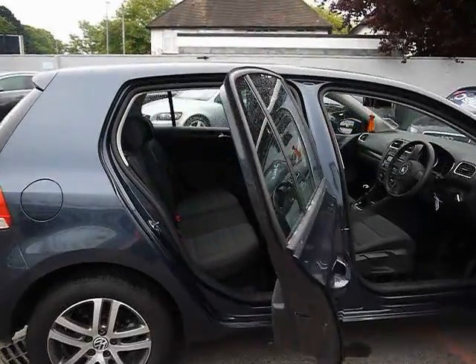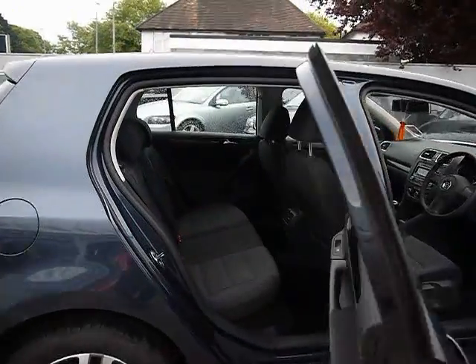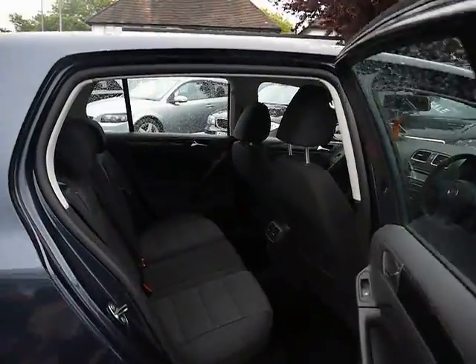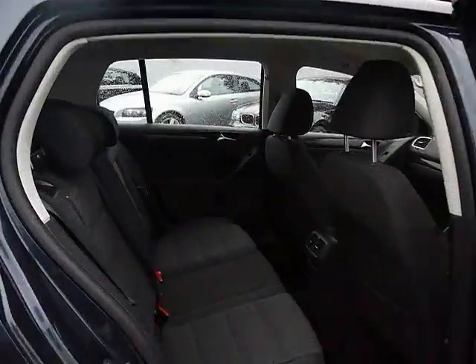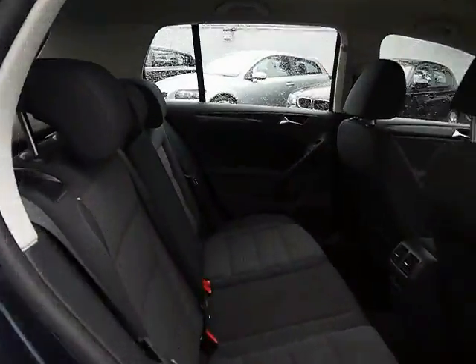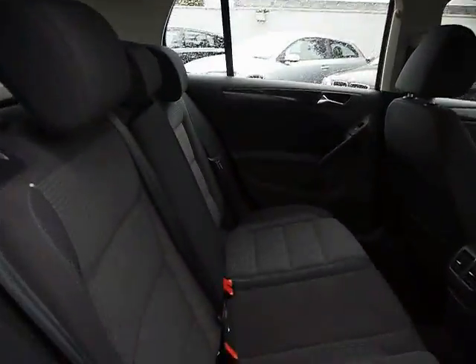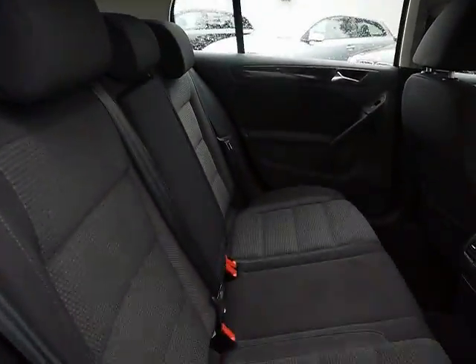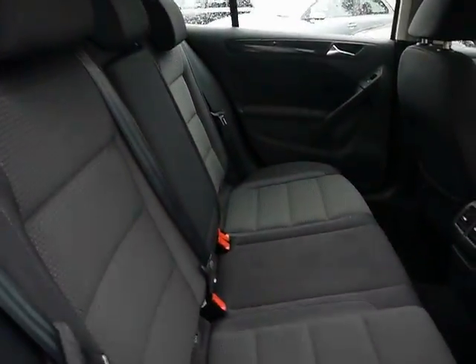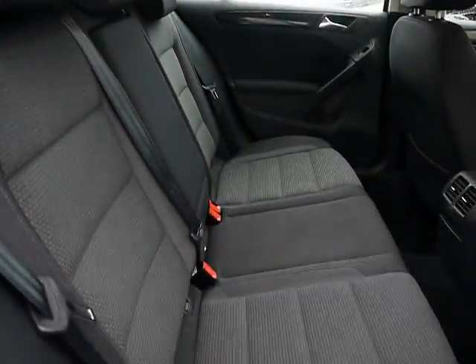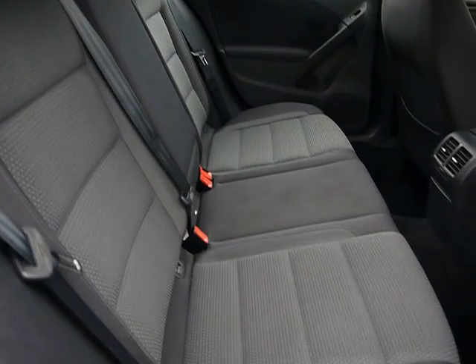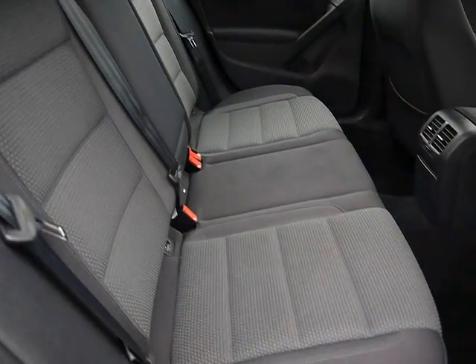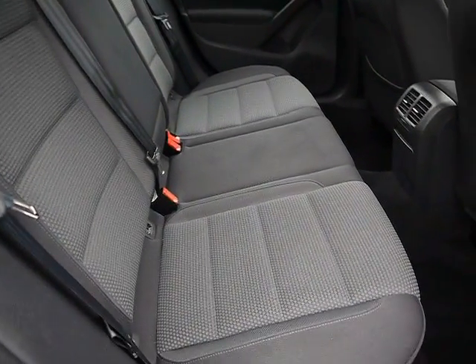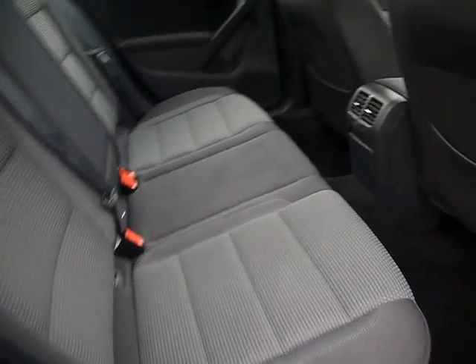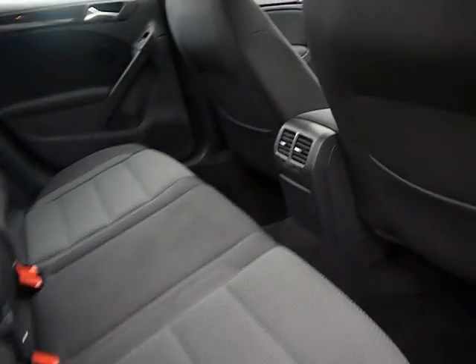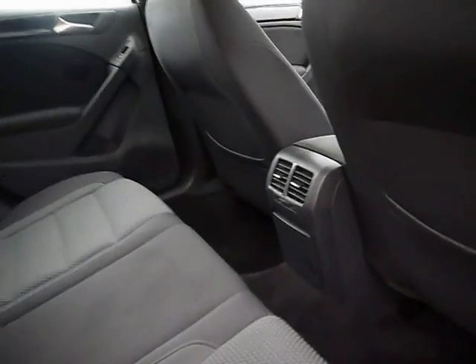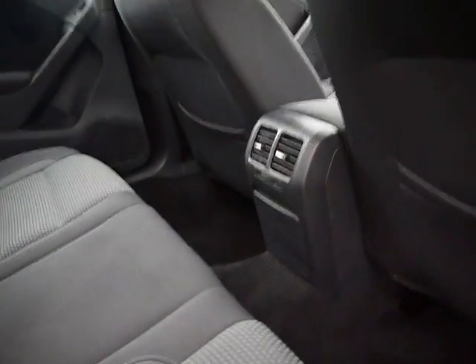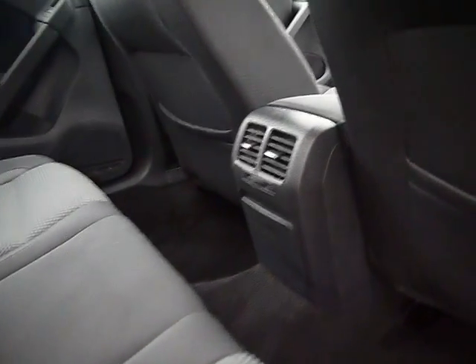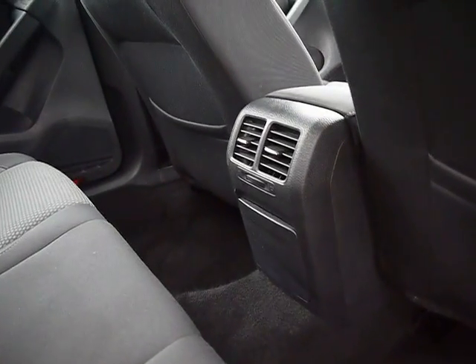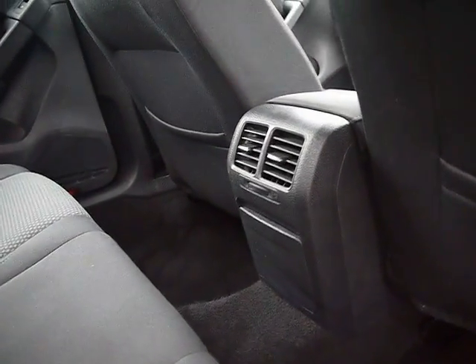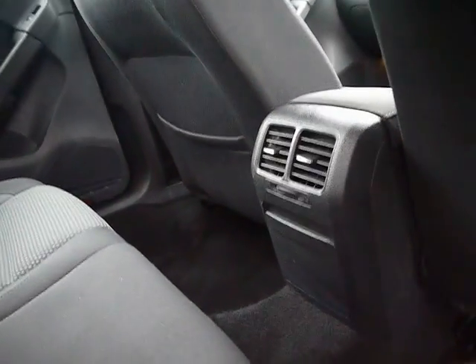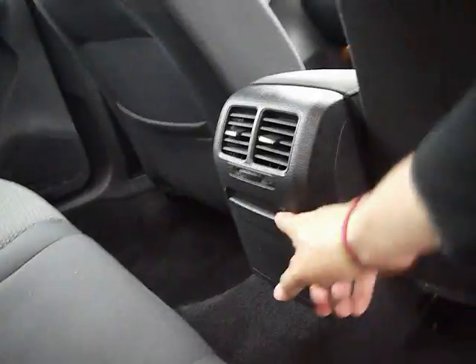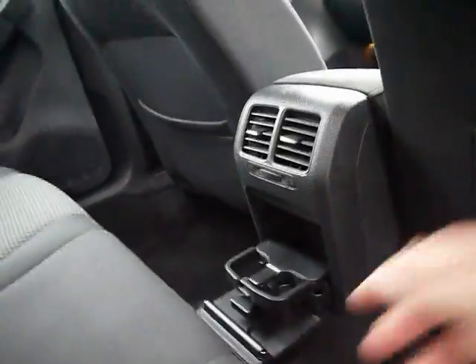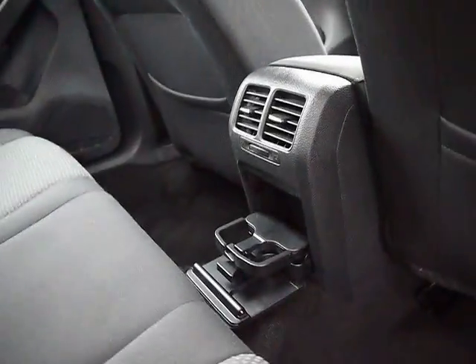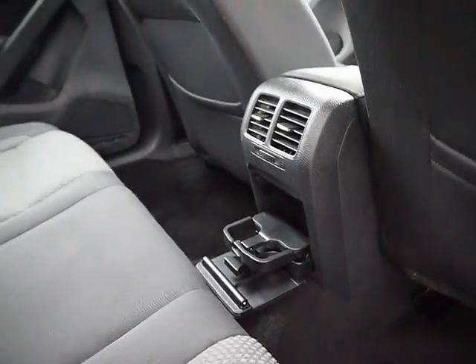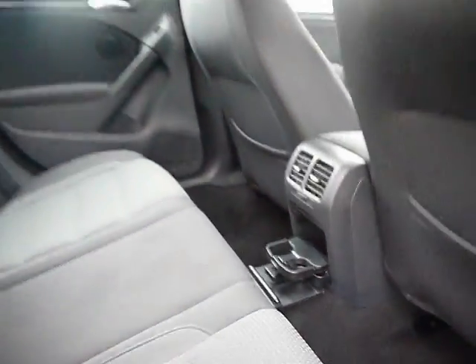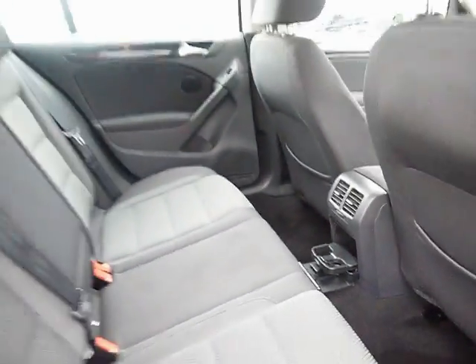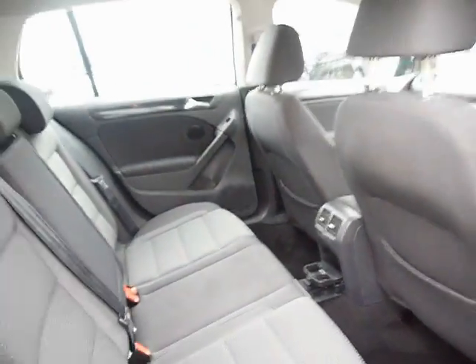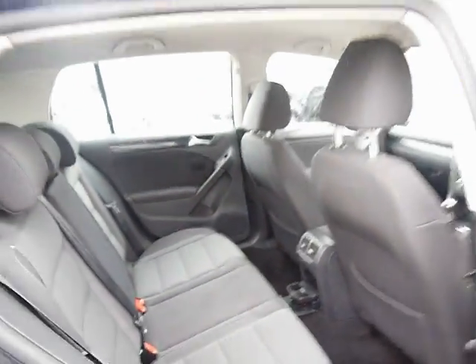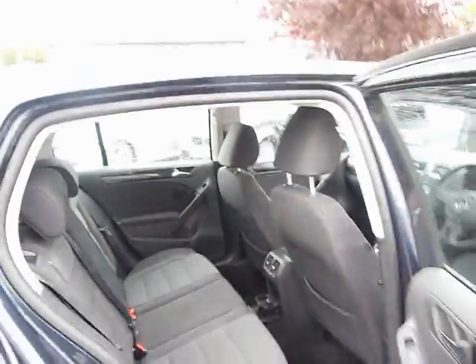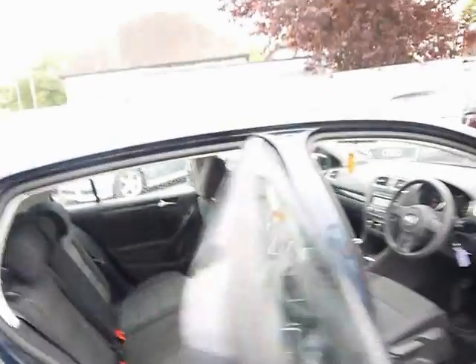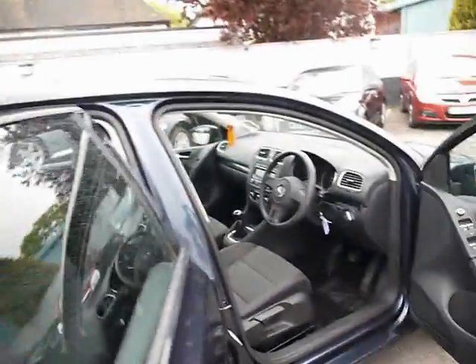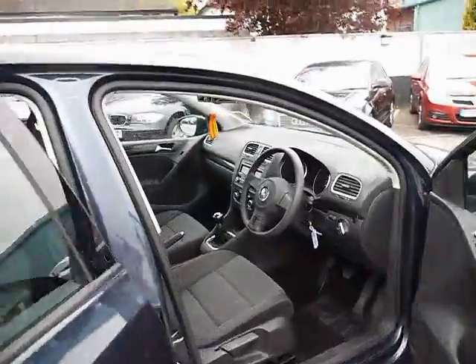Inside the car we have black cloth upholstery with ISOFIX child seat supports. In the little centre console we have two rear air conditioning vents and a fold-out cup holder. There are no rips, tears or stains to any of the seats, front and back.